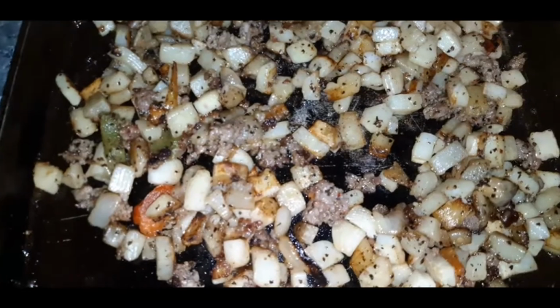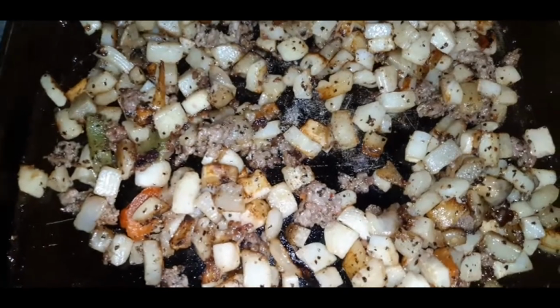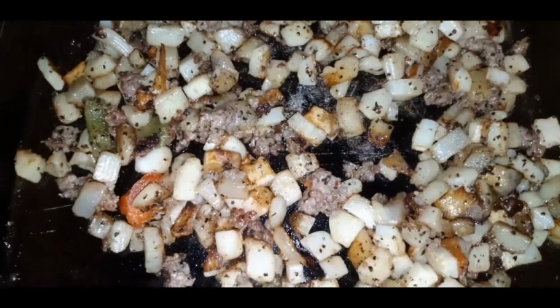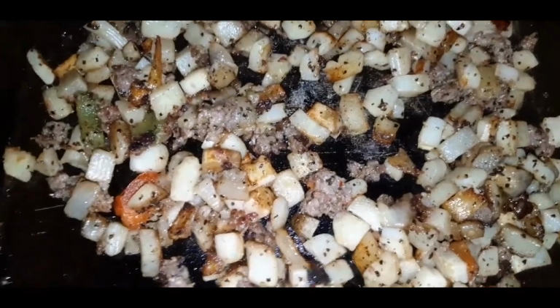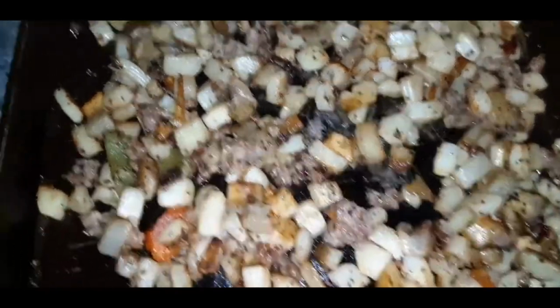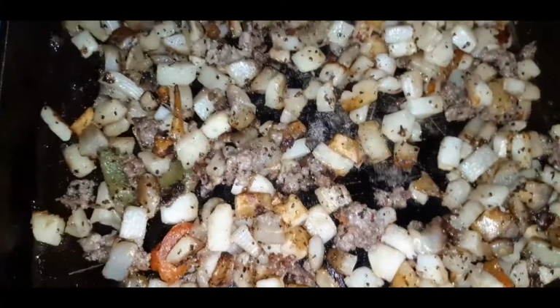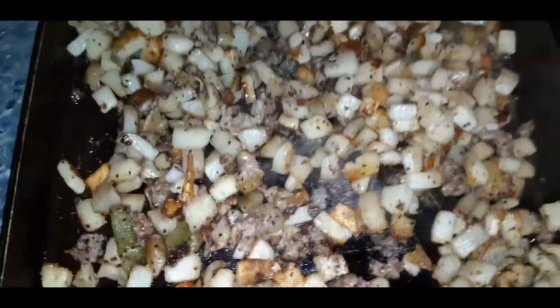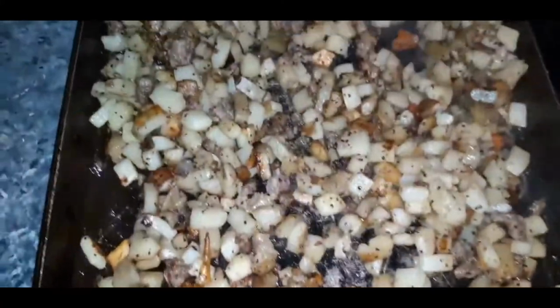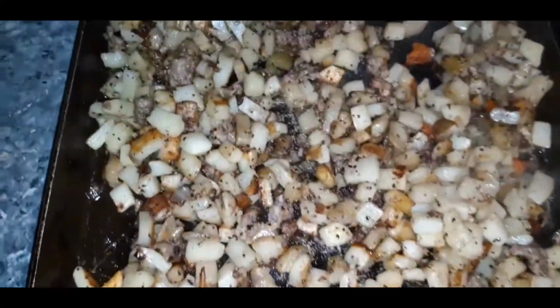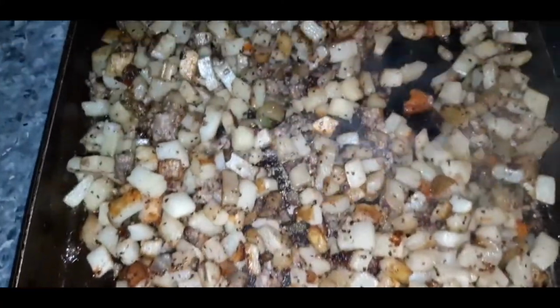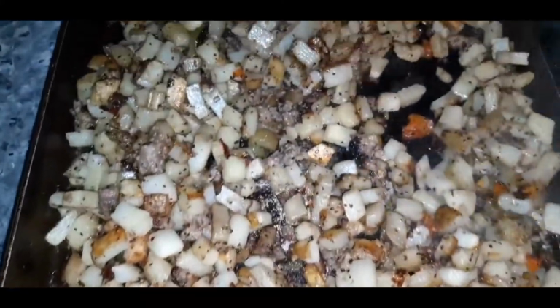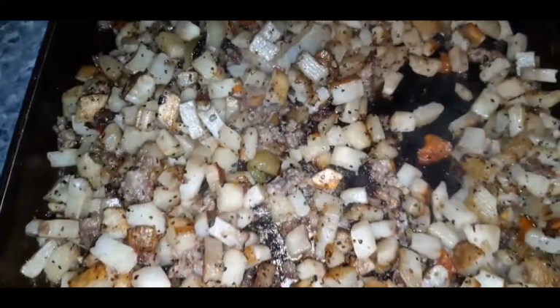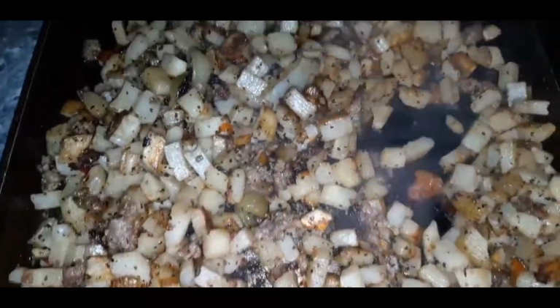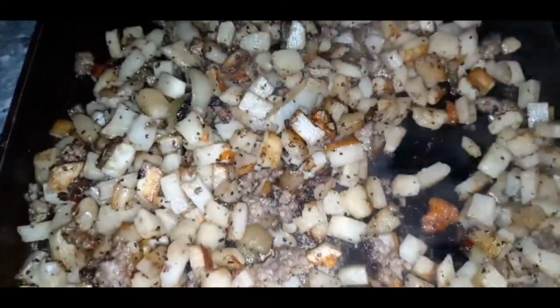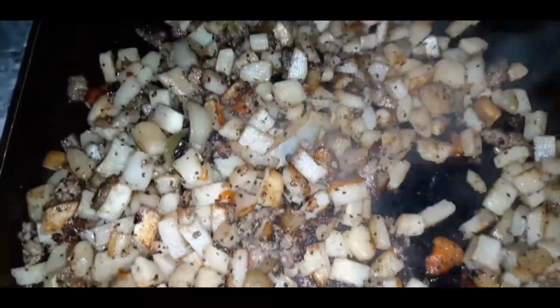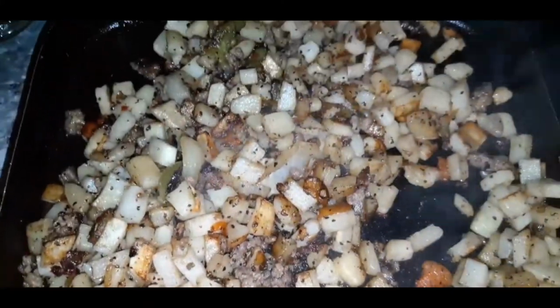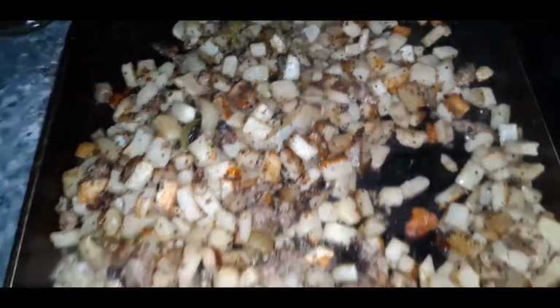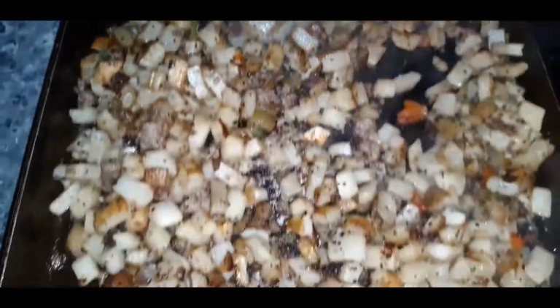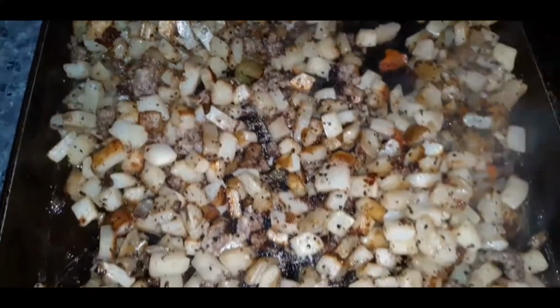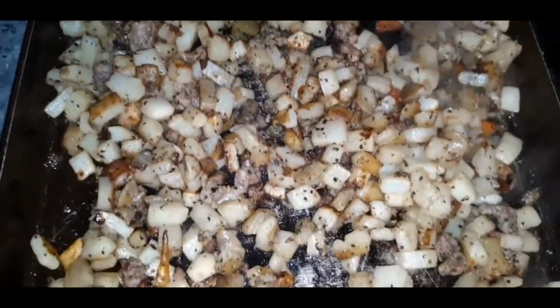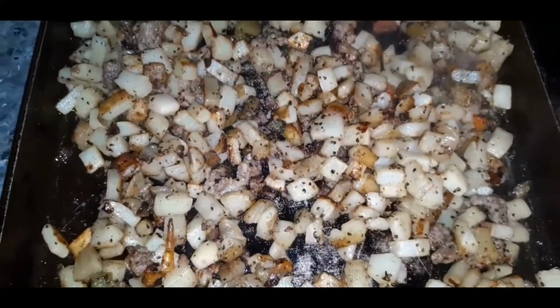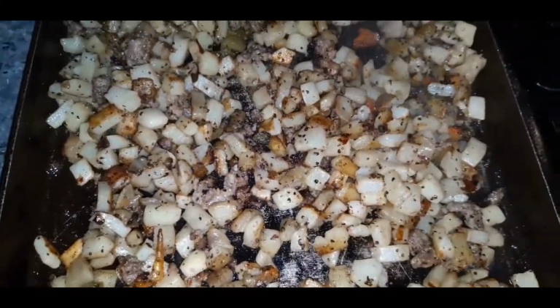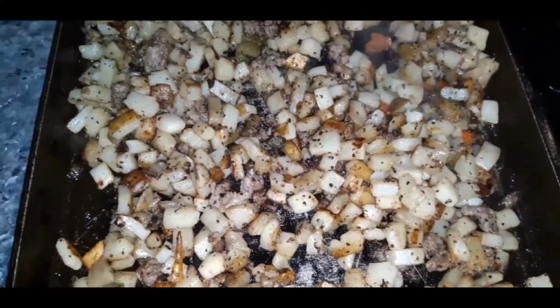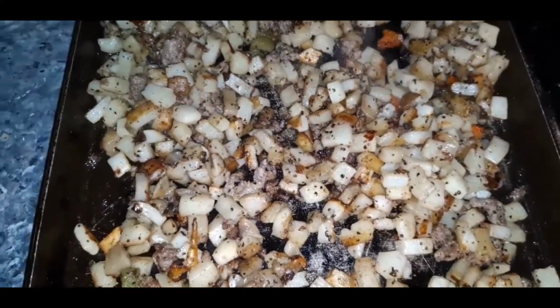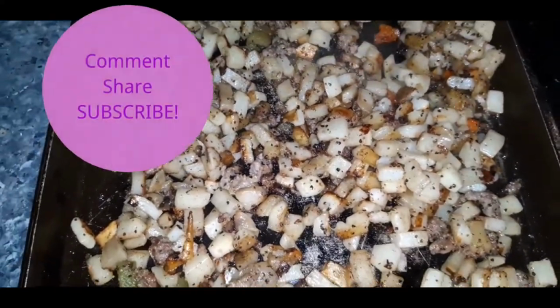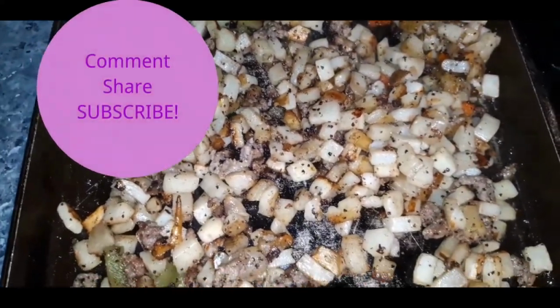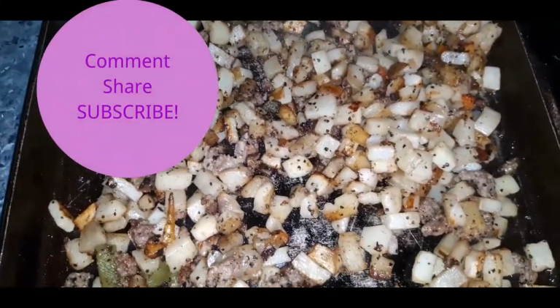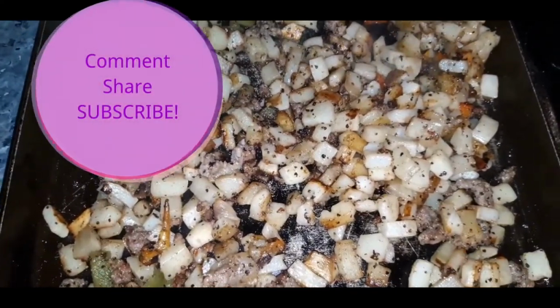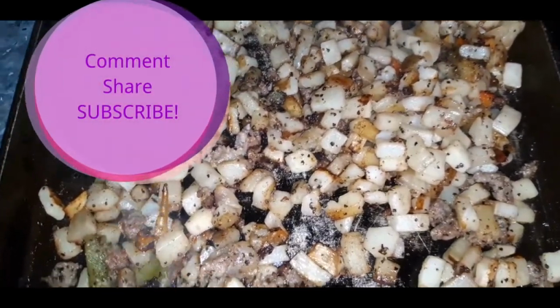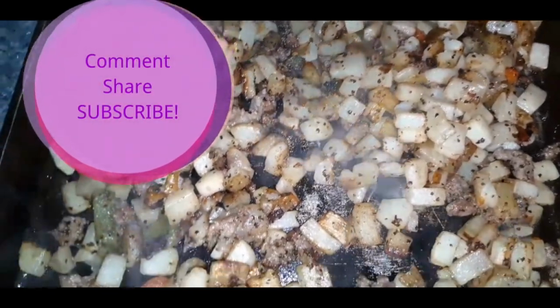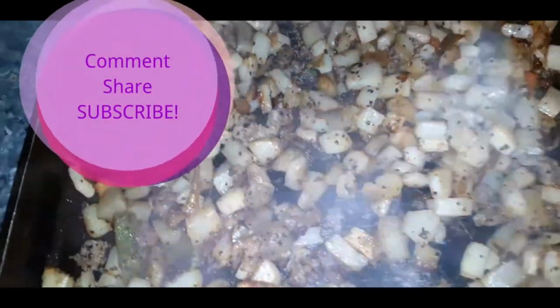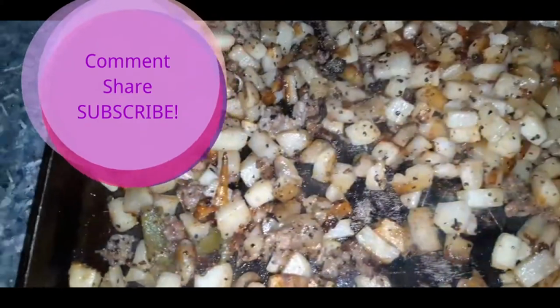Hey you guys, I just wanted to make a quick video to give you guys some breakfast ideas. If you have to cook for like a large family, this is for you.